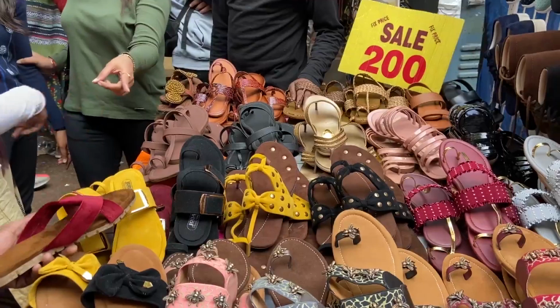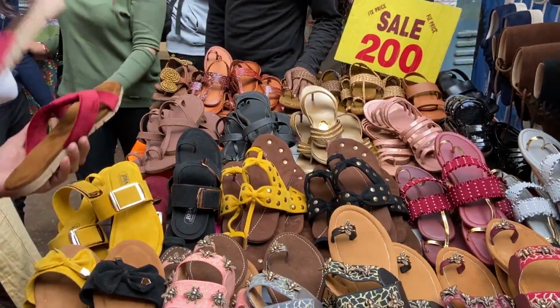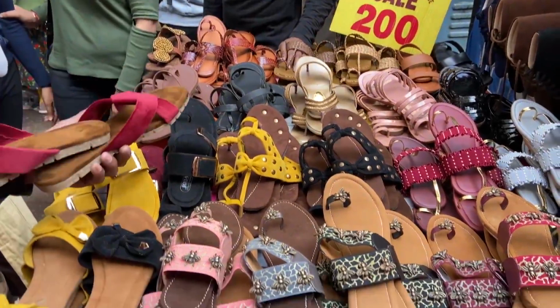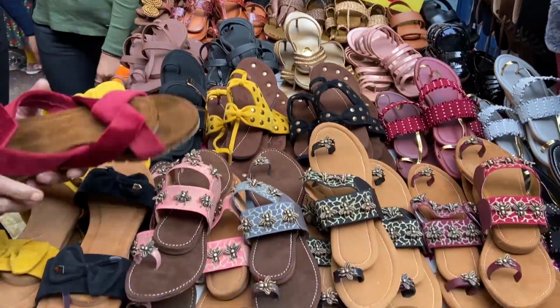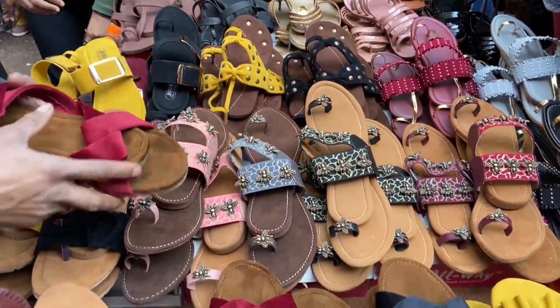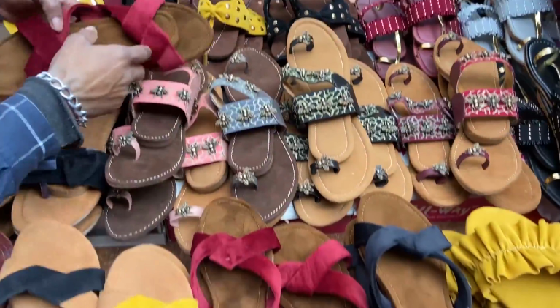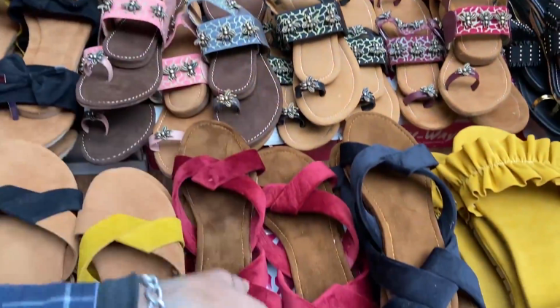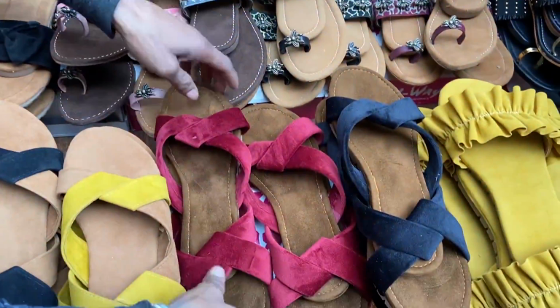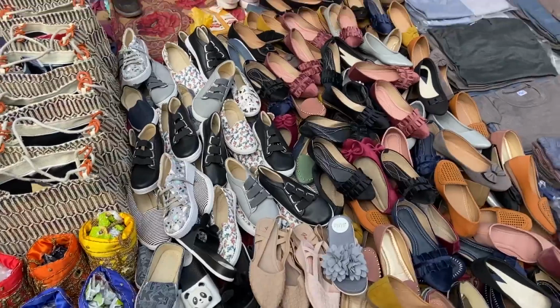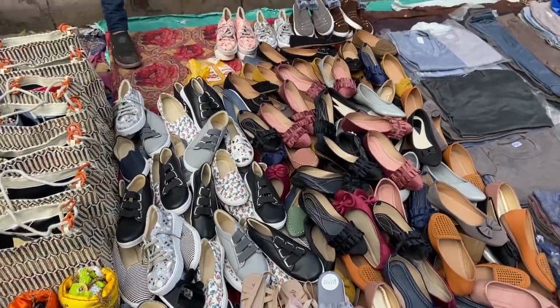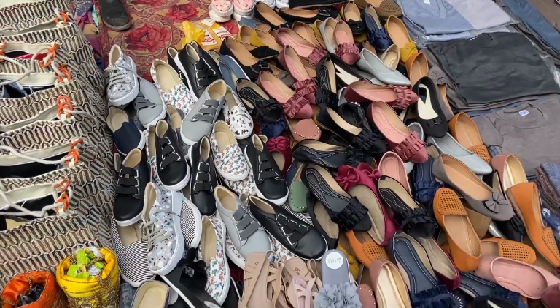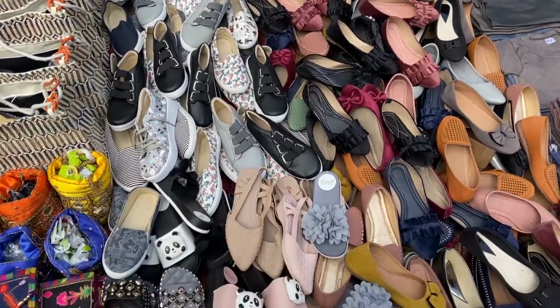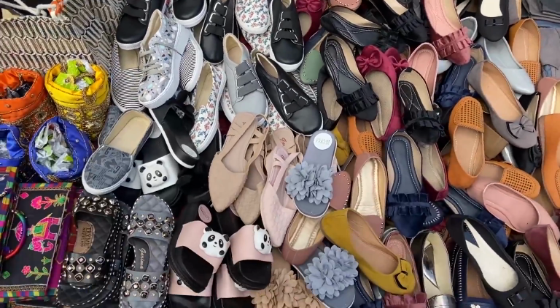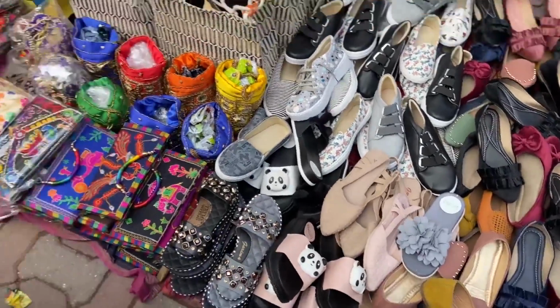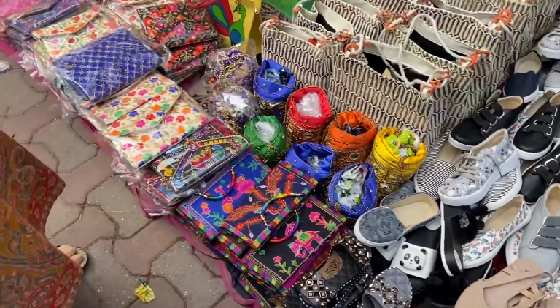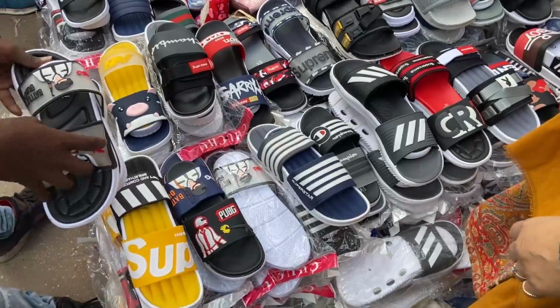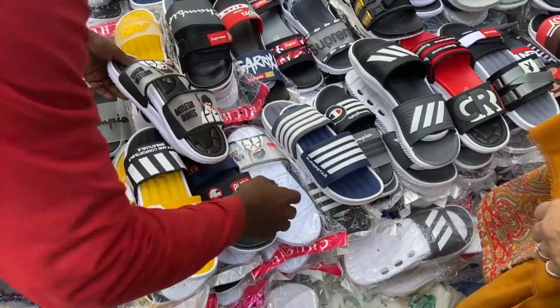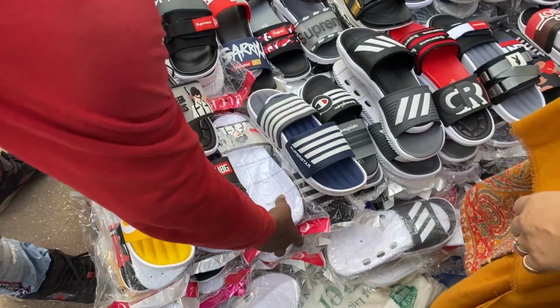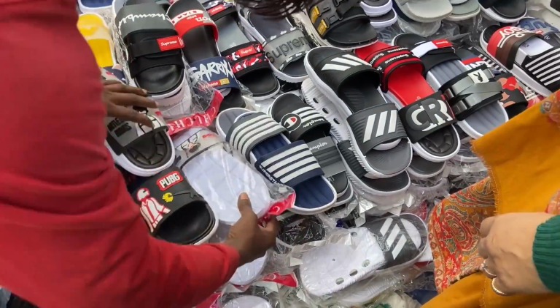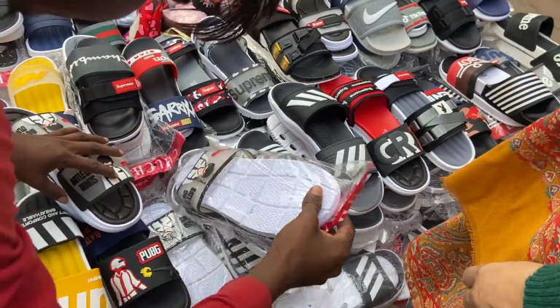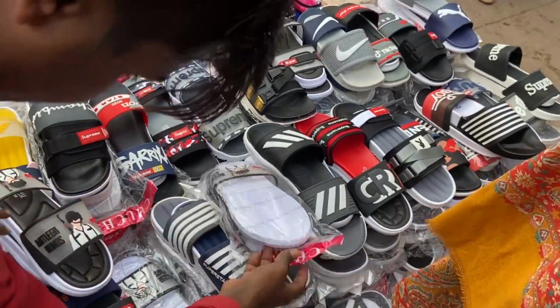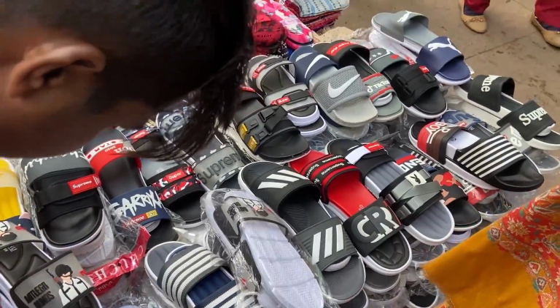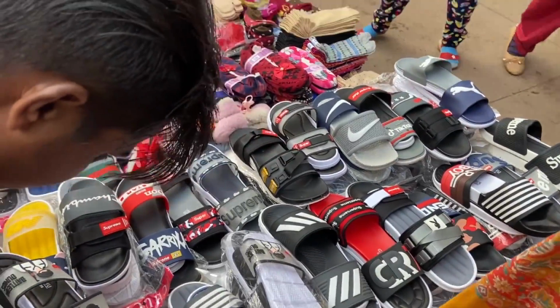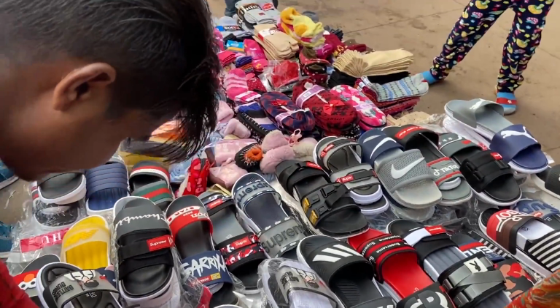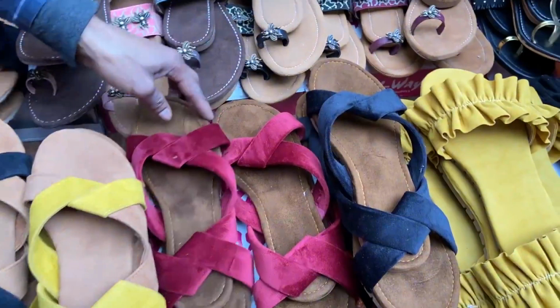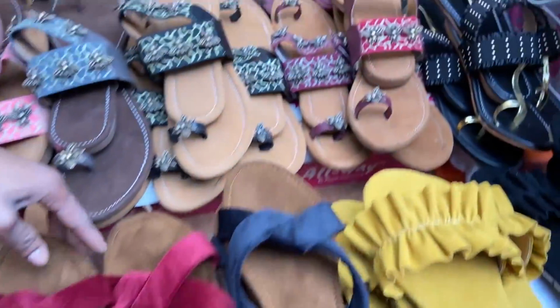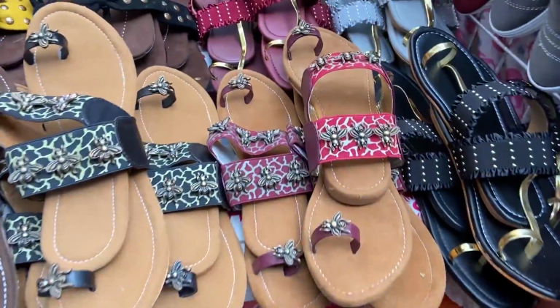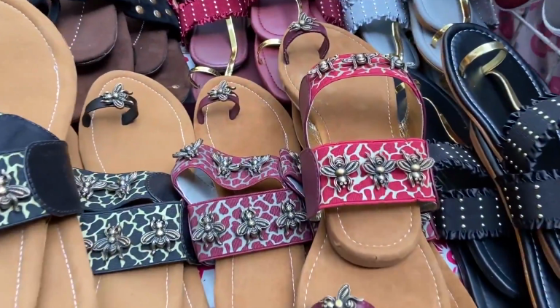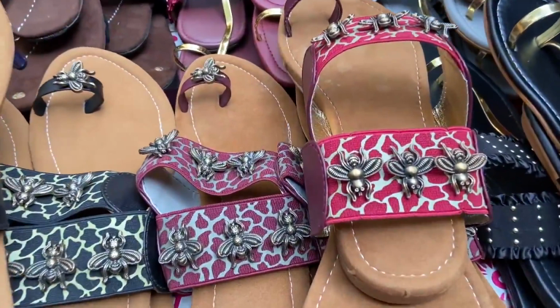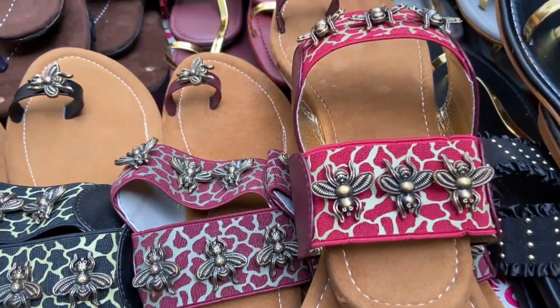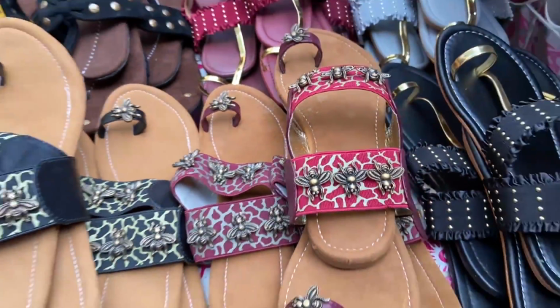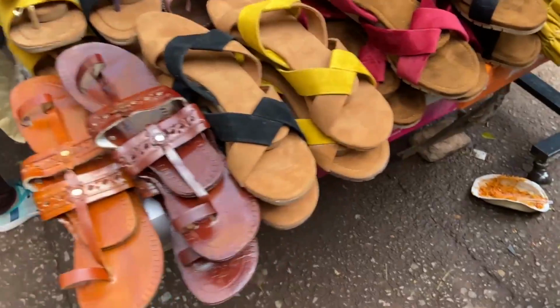If you talk about footwear, this time the variety was so fresh. There were a lot of soft bellies and shoes, and even house slippers. There were also a lot of quirky Kolhapuri designs and velvet flats which I really loved.